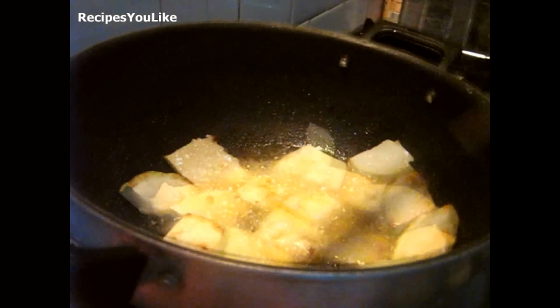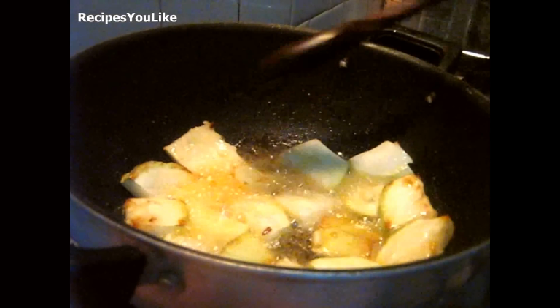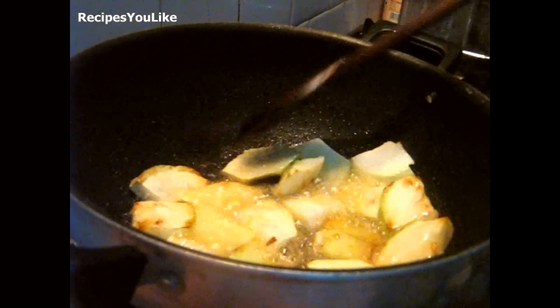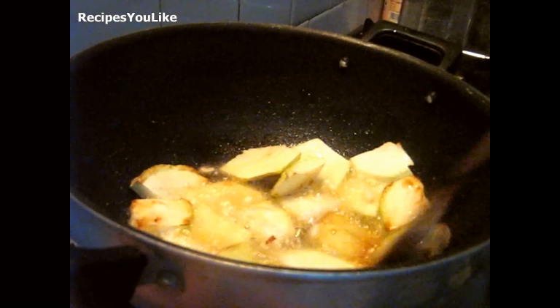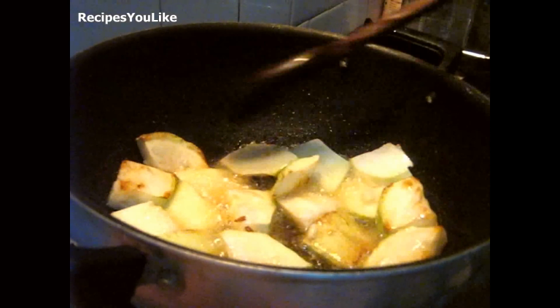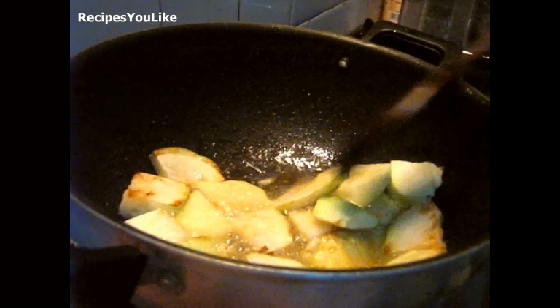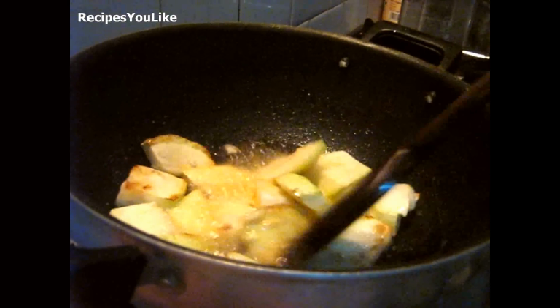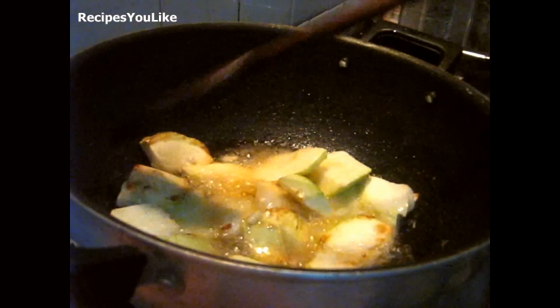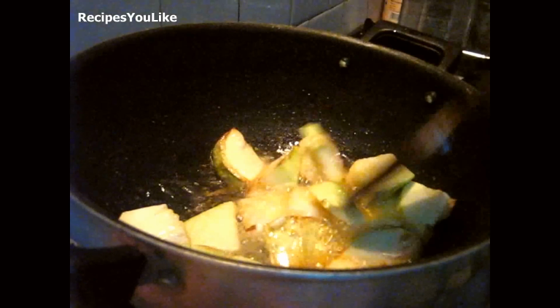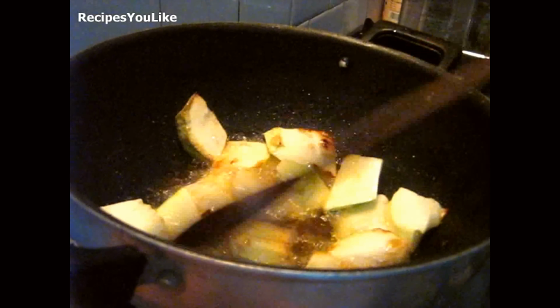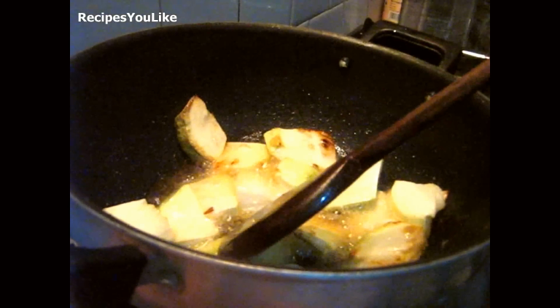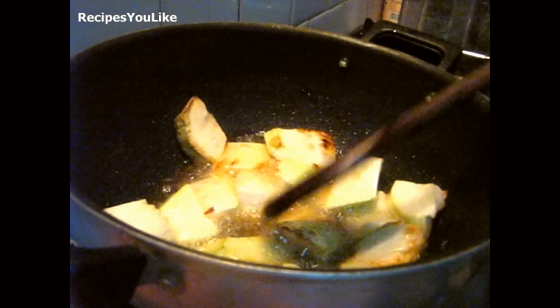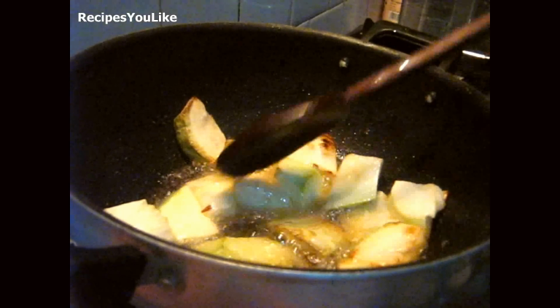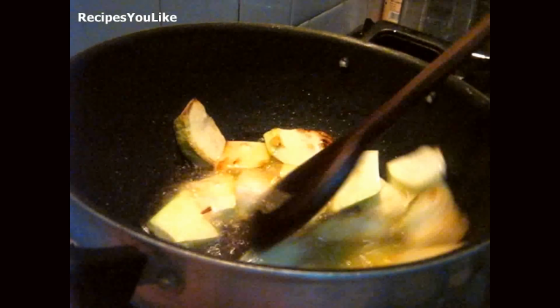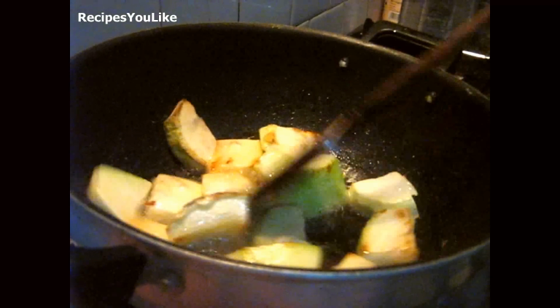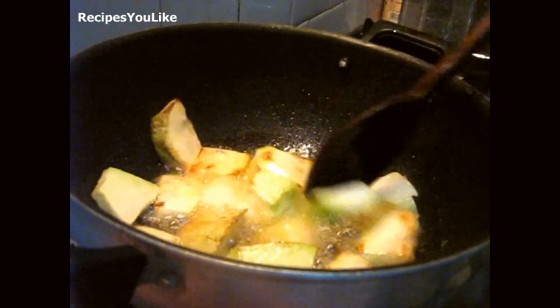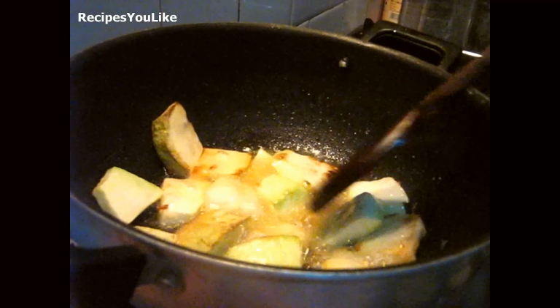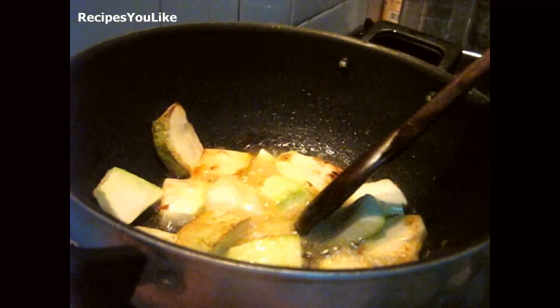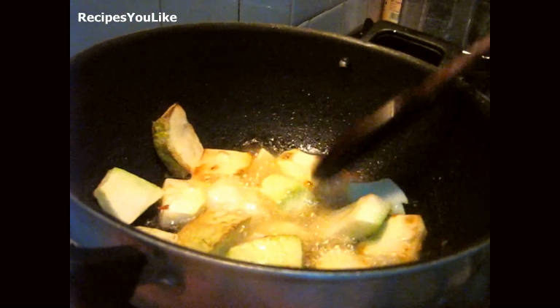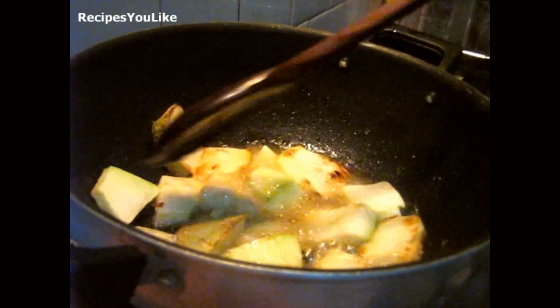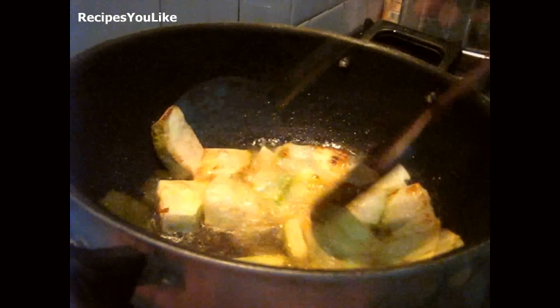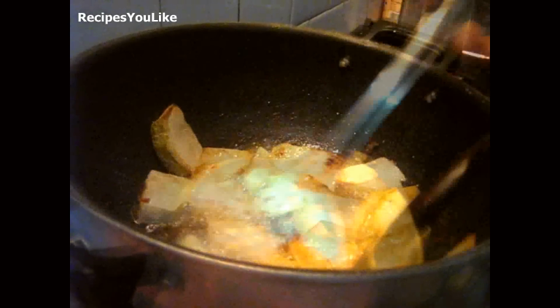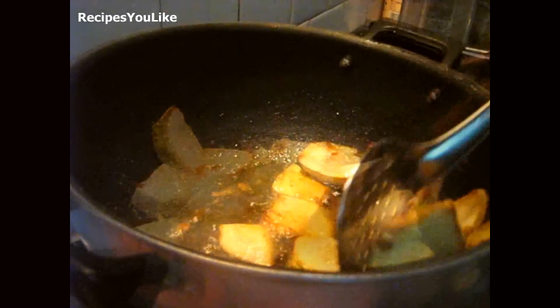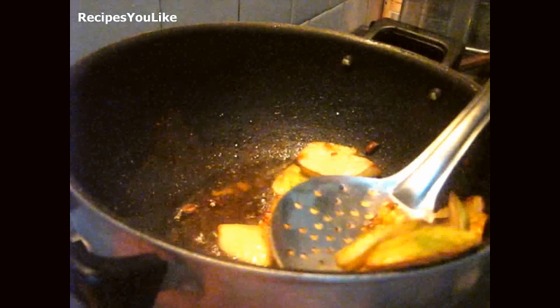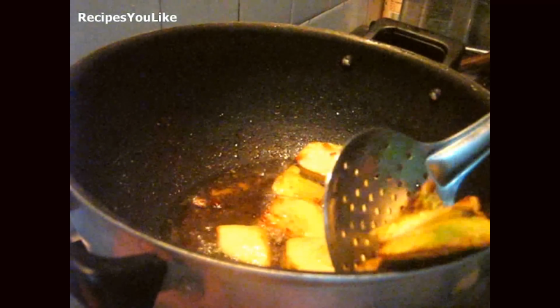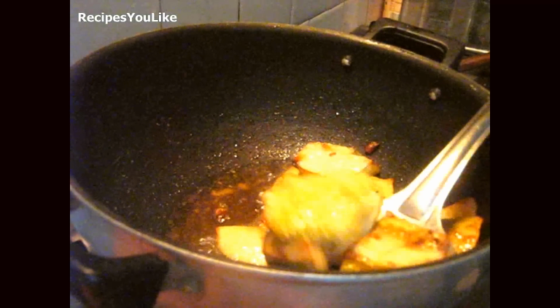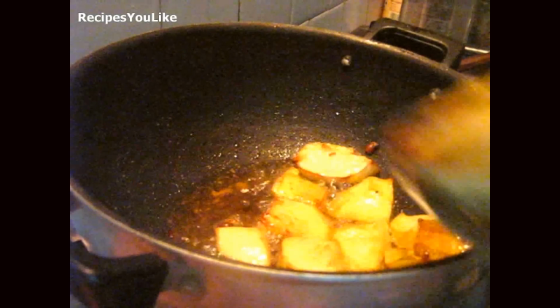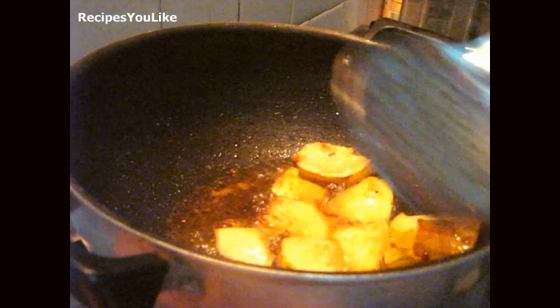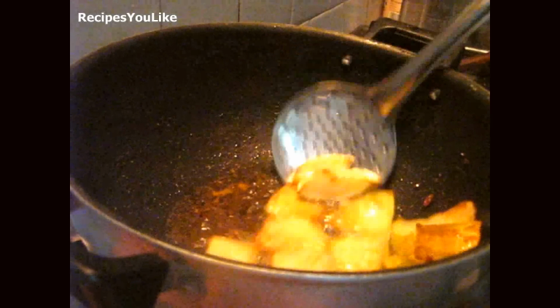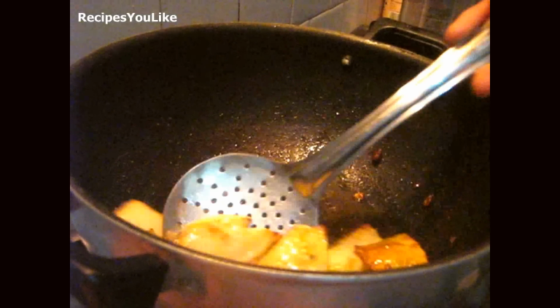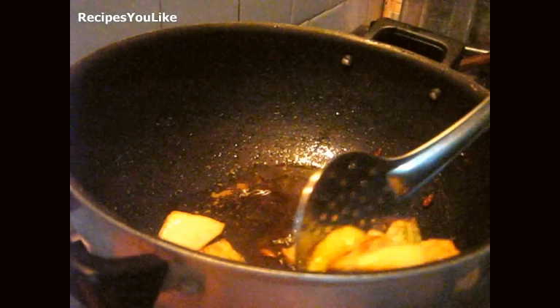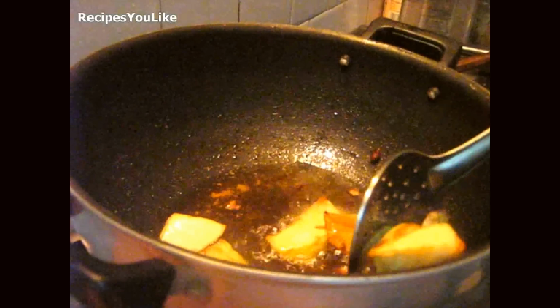Keep on frying till the pieces start turning golden brown in color. It's now time to take them out and keep aside.